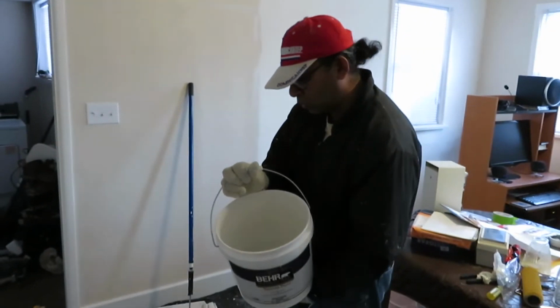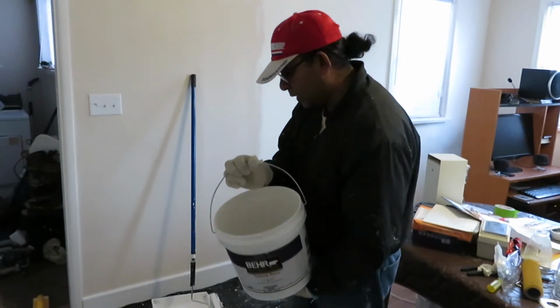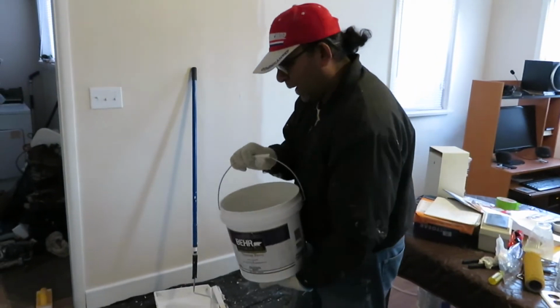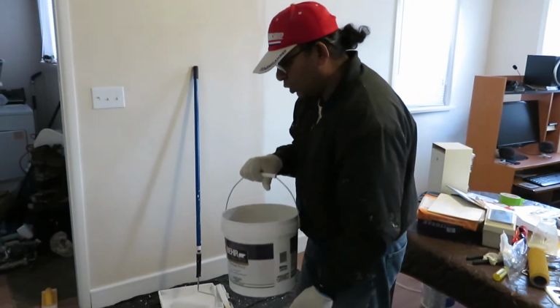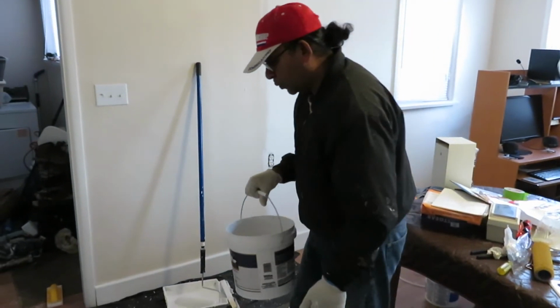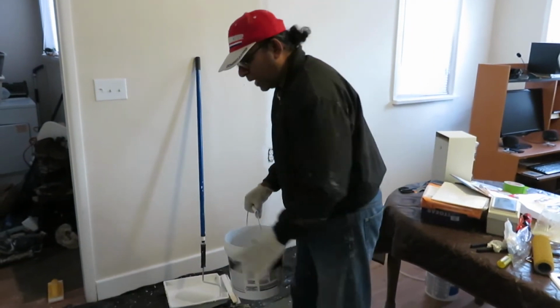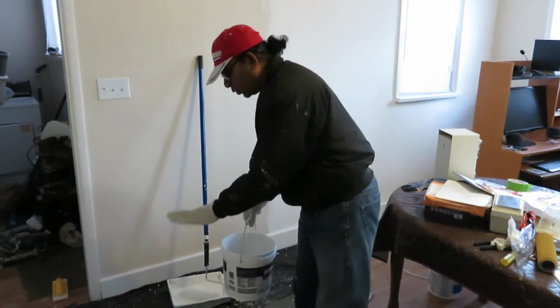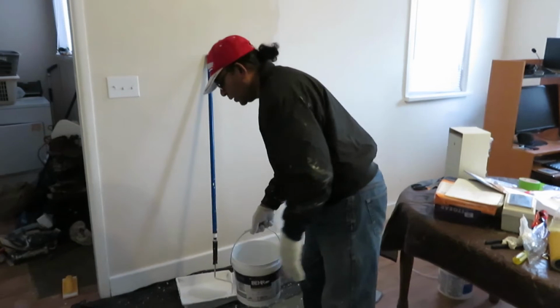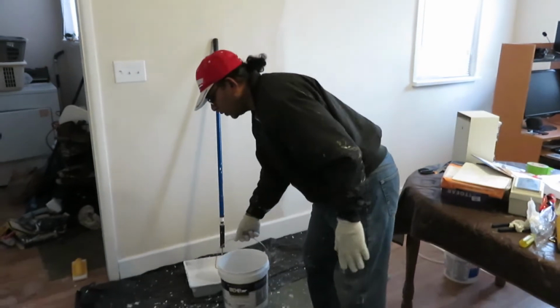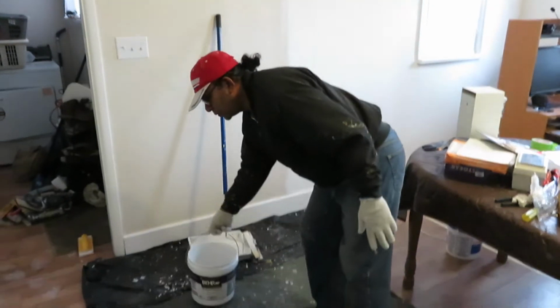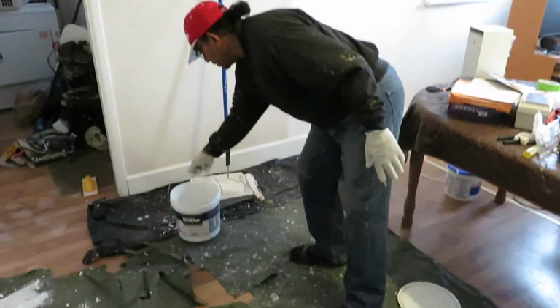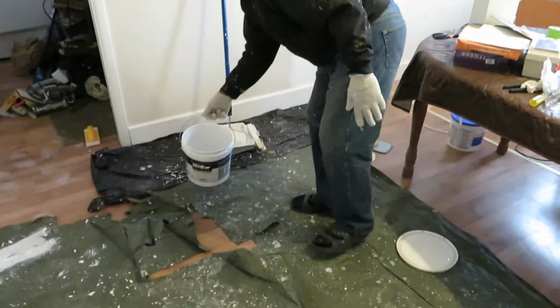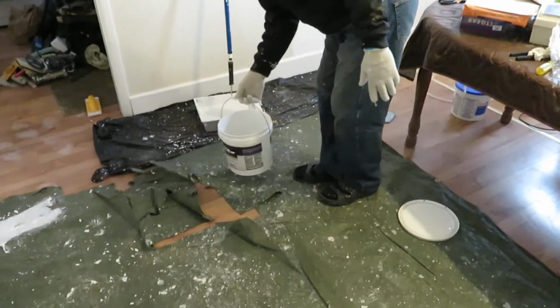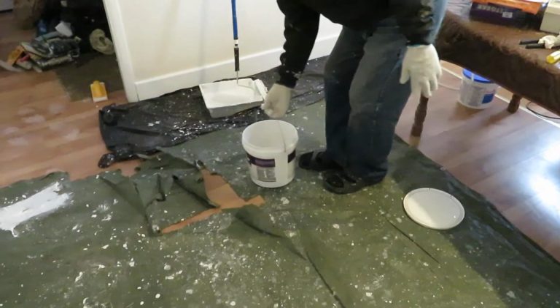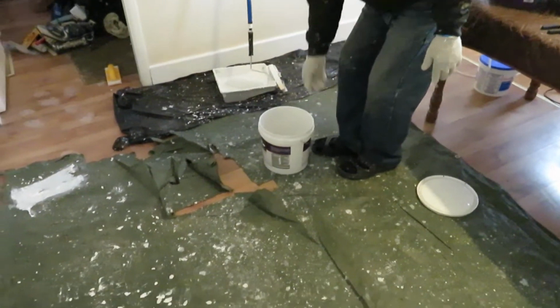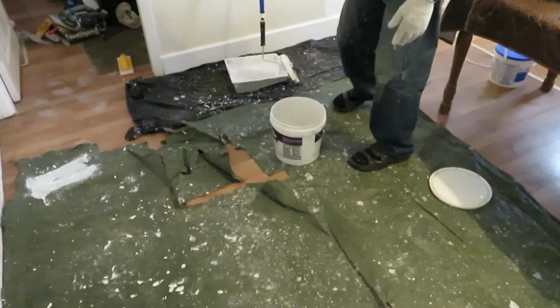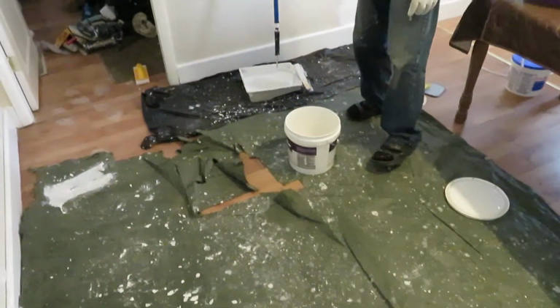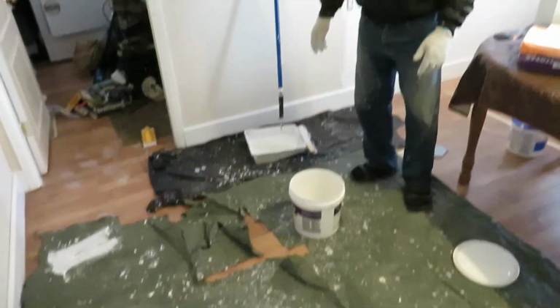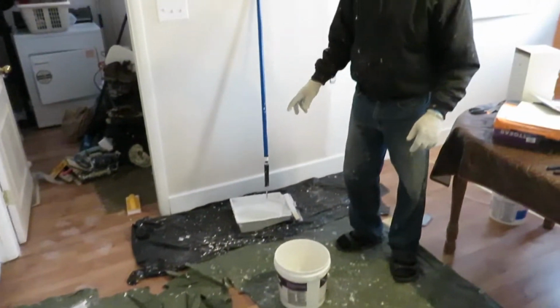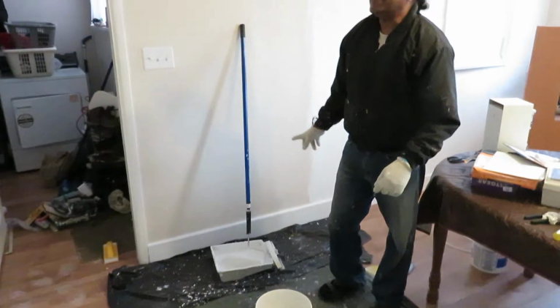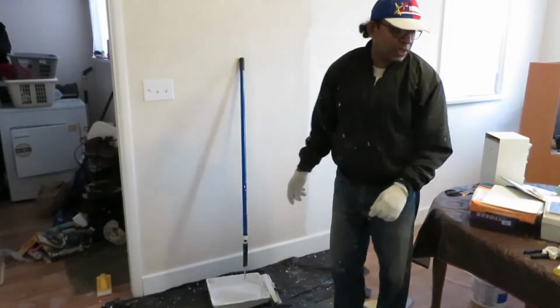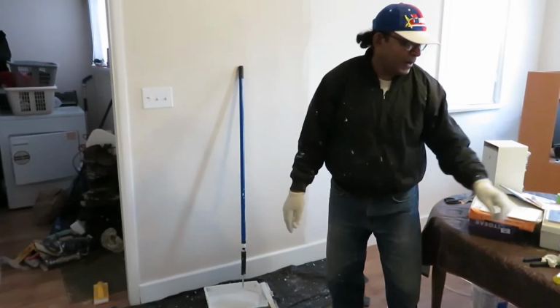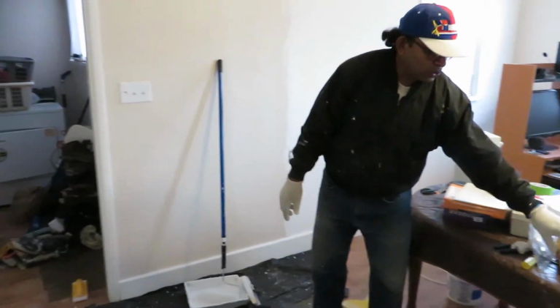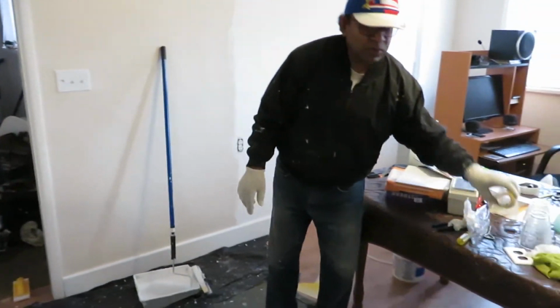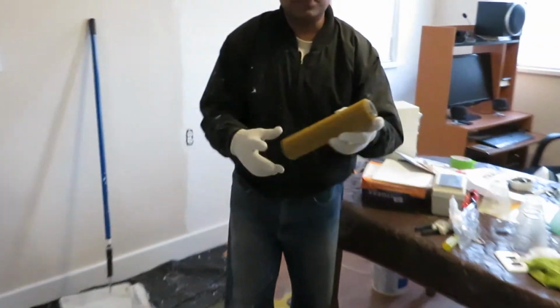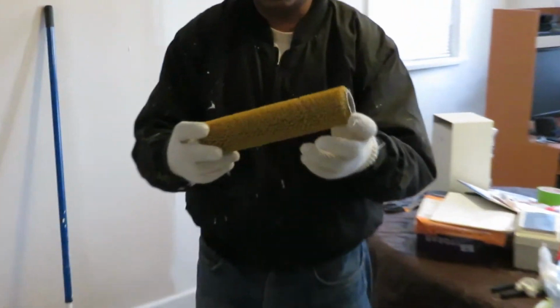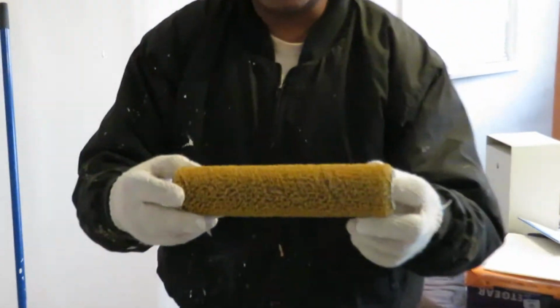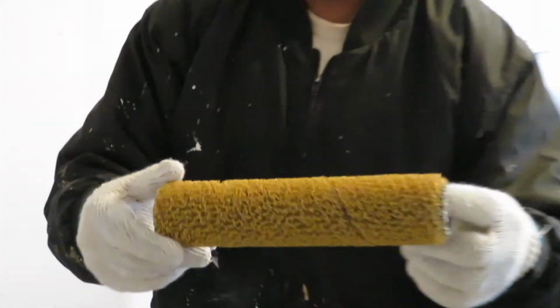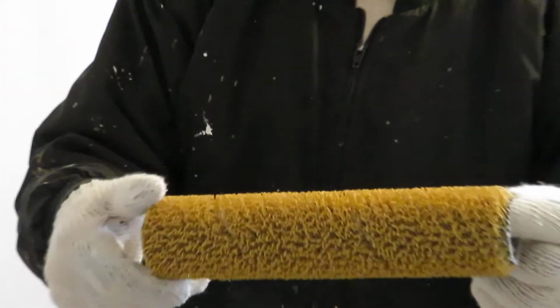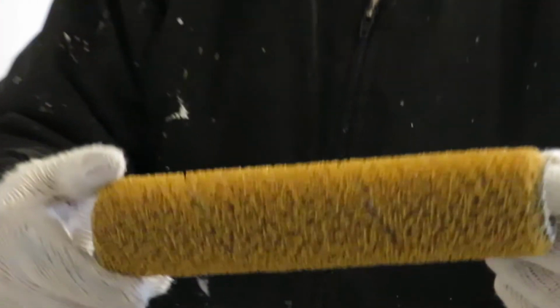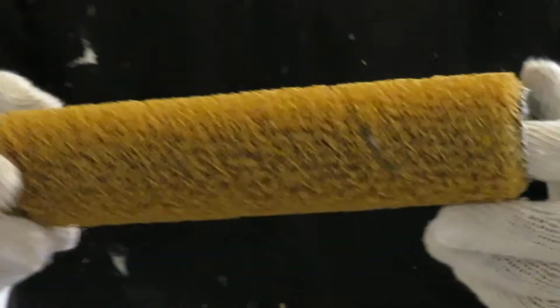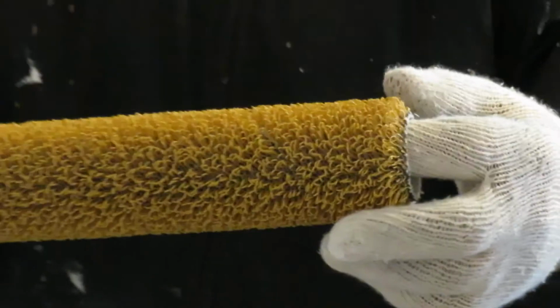Make sure you put plastic or something to cover the floors first. Just use a regular paint roller — don't use a roller slide base, it doesn't work. I already tried.